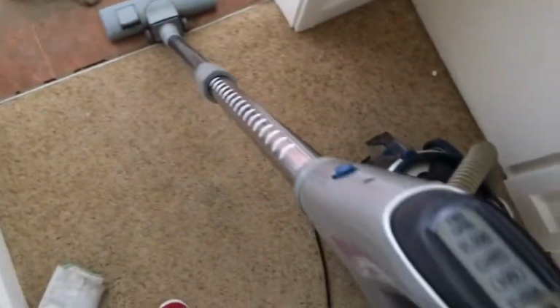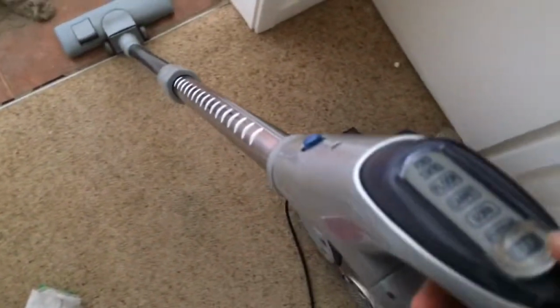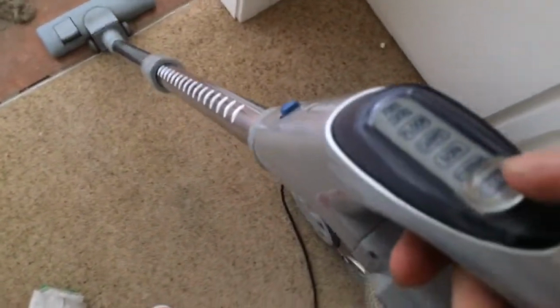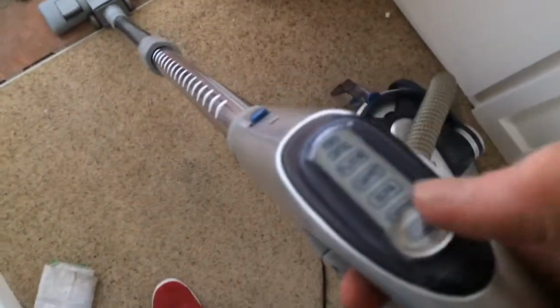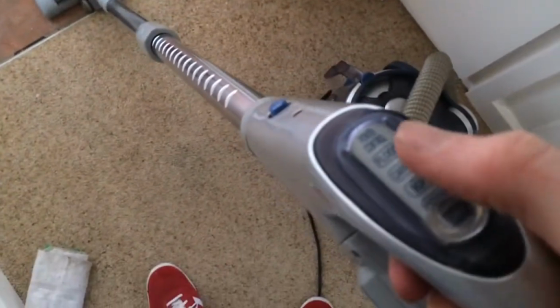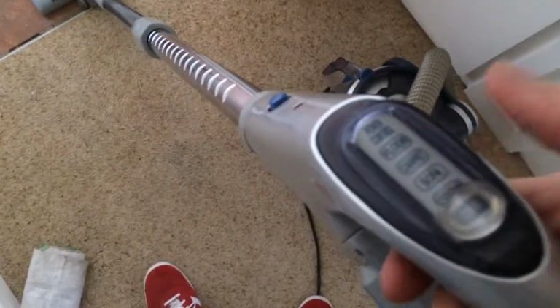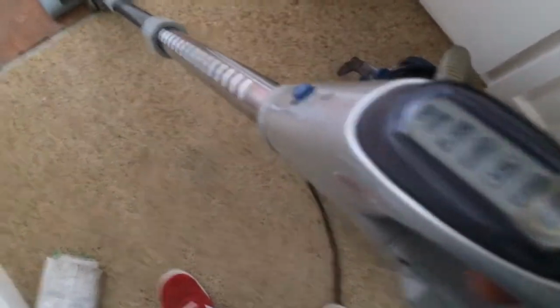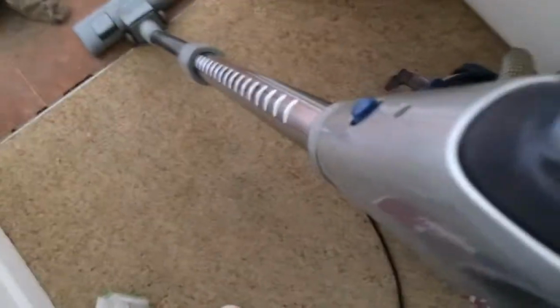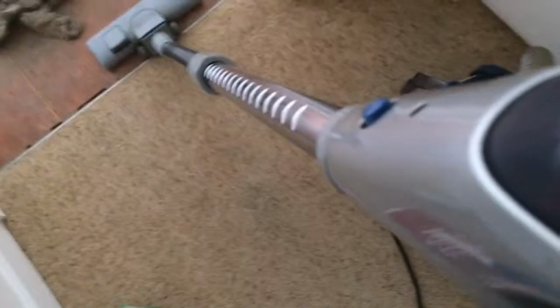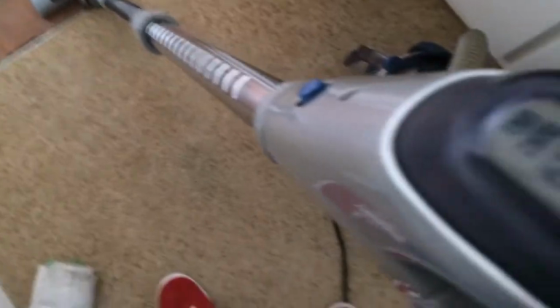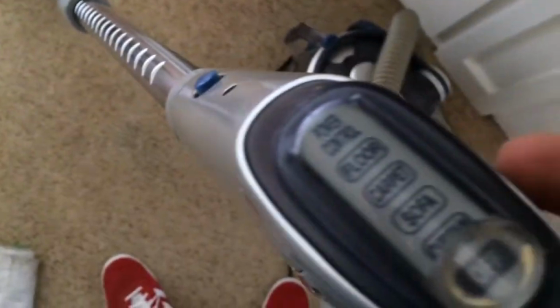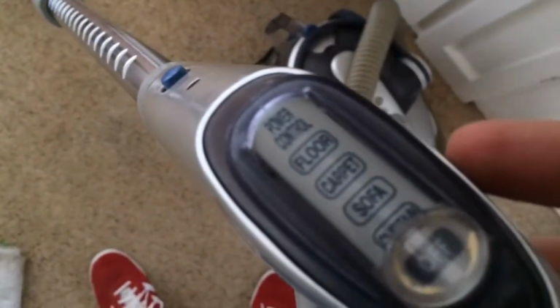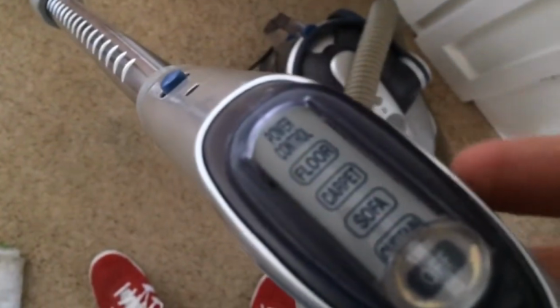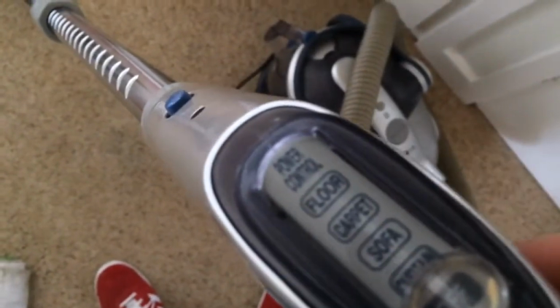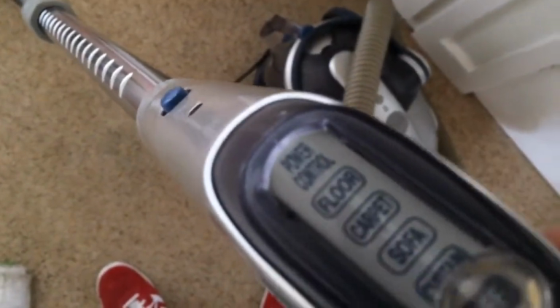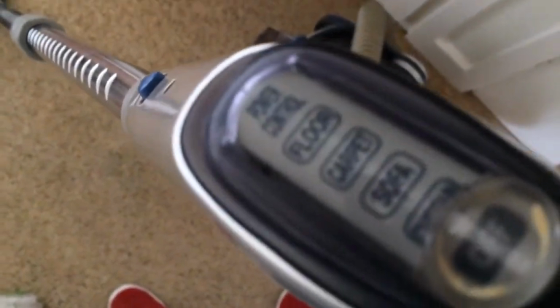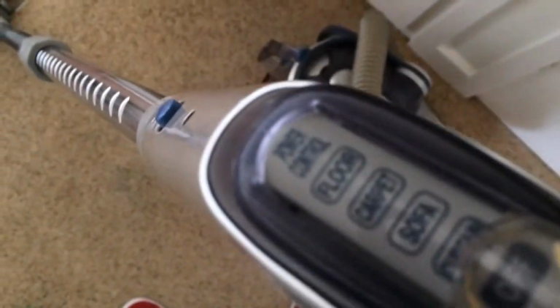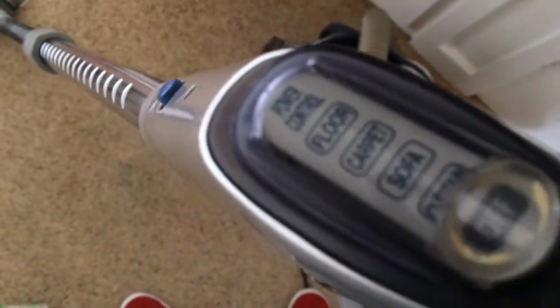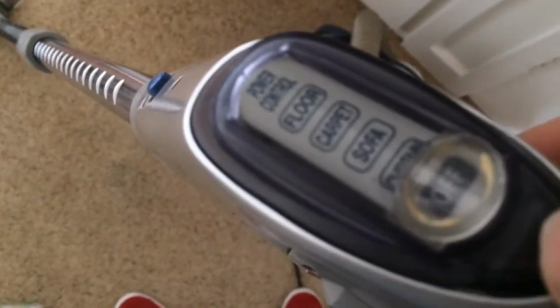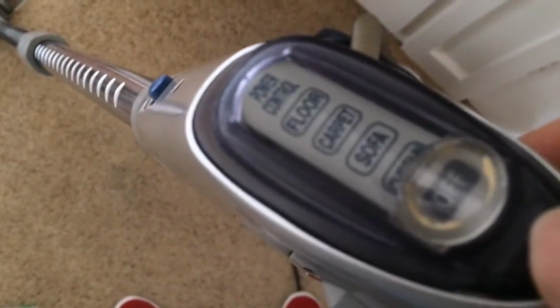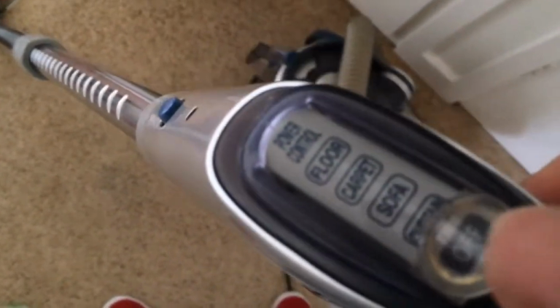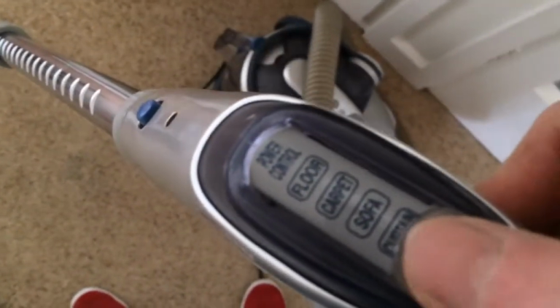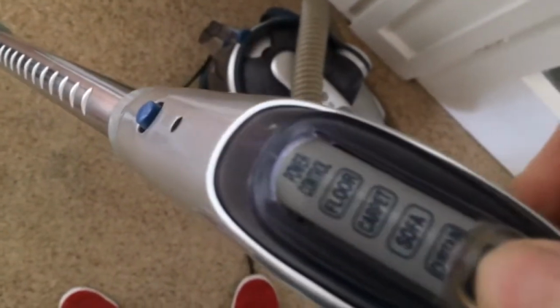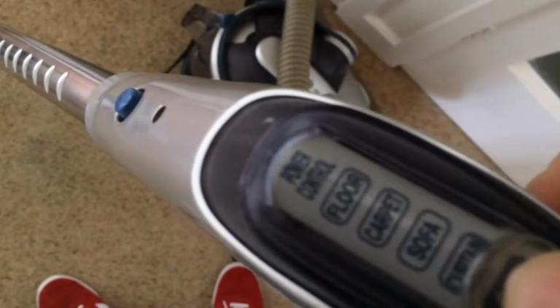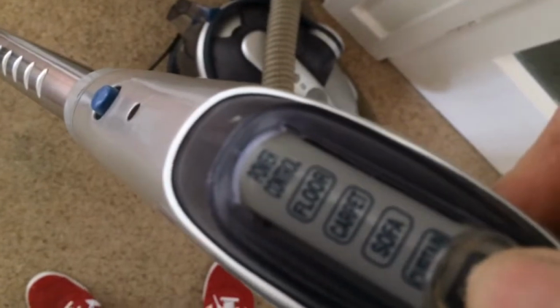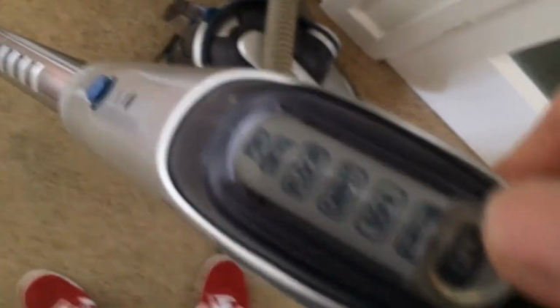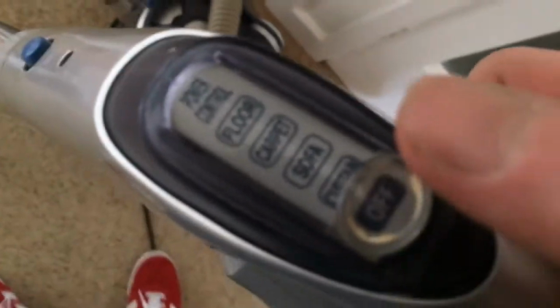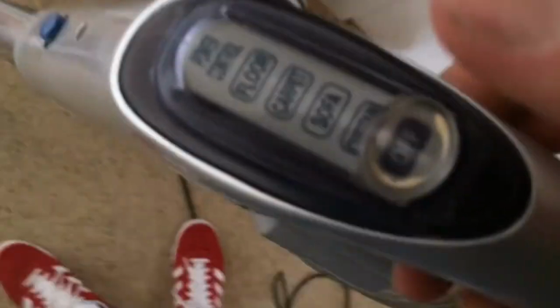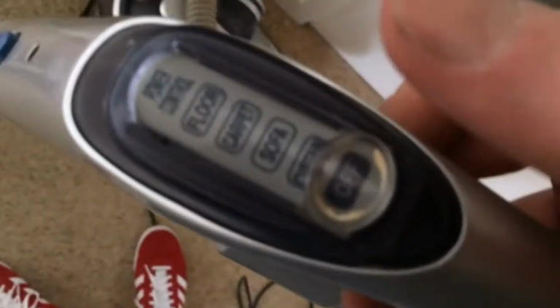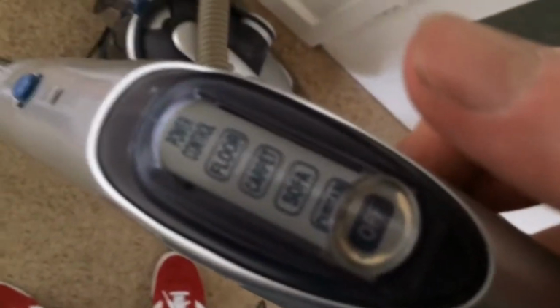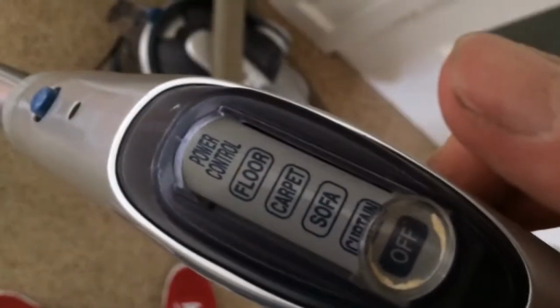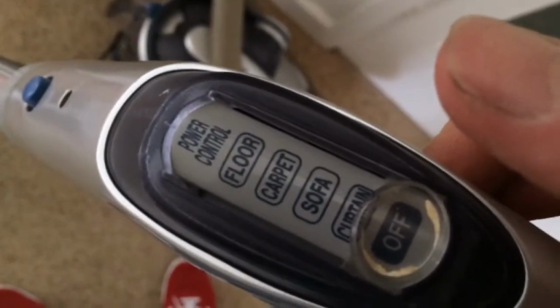Now the controls are on the handle on this one. Let's see if you can get it to focus. You've got your floor, carpet, sofa — it won't focus enough, but I think that says curtain.